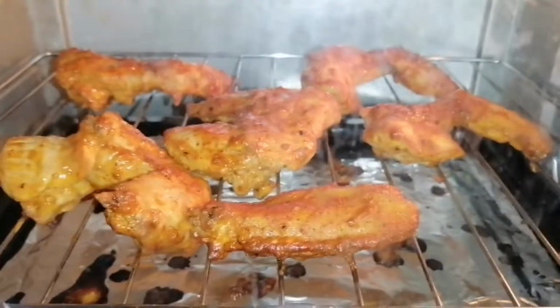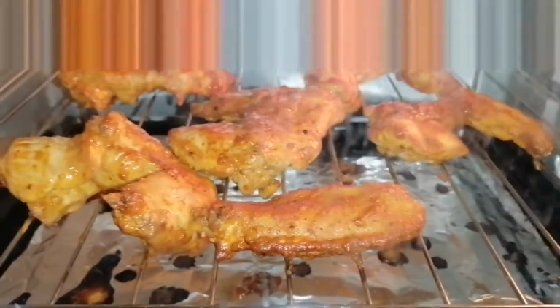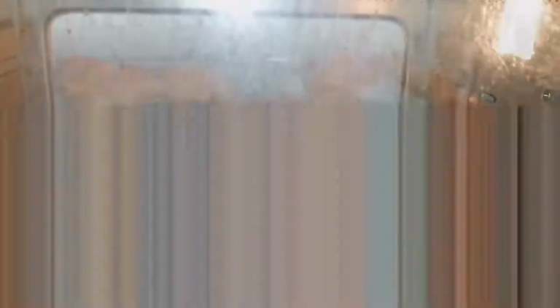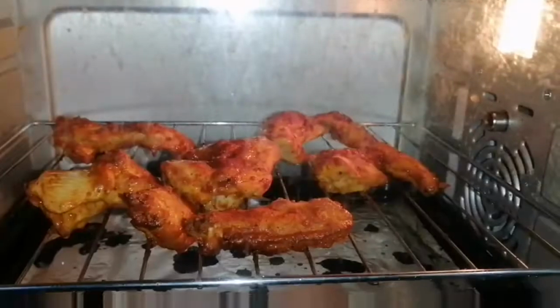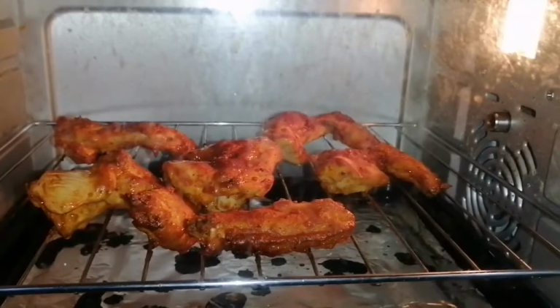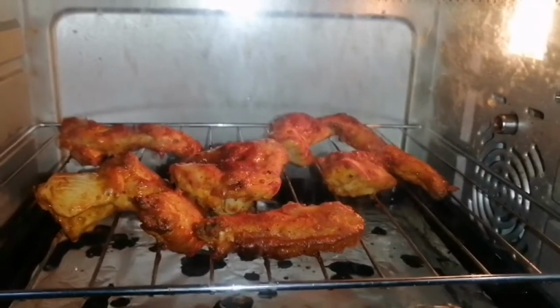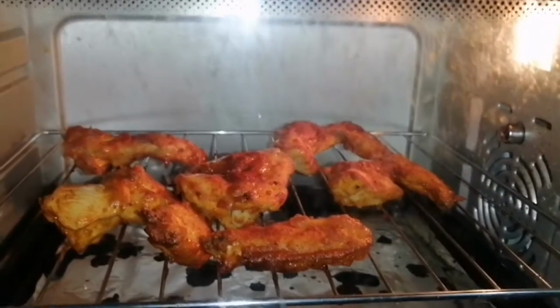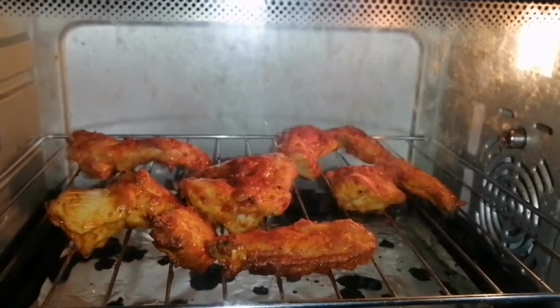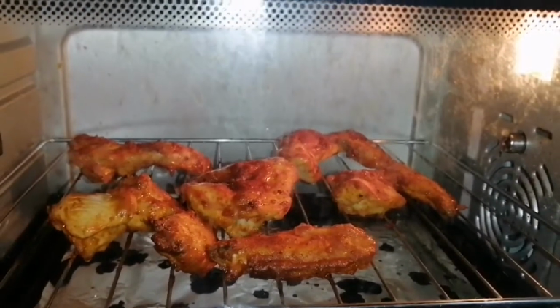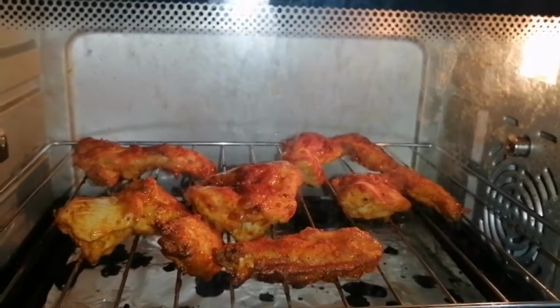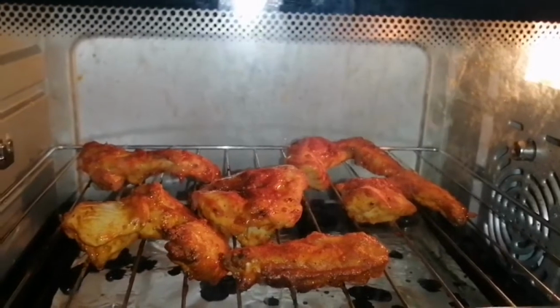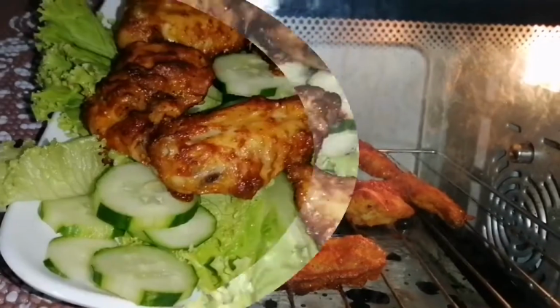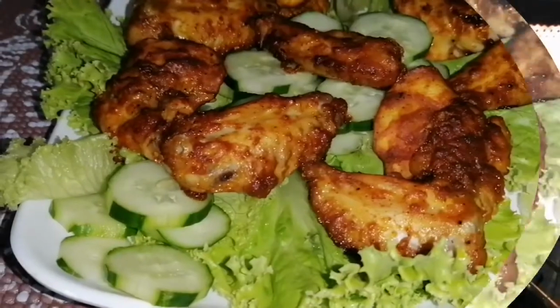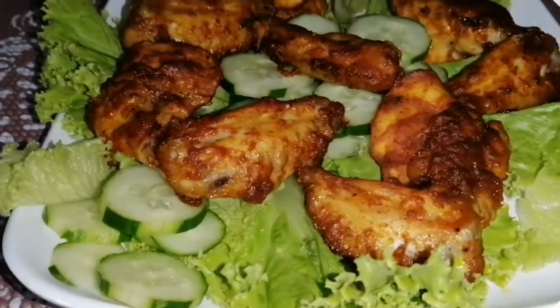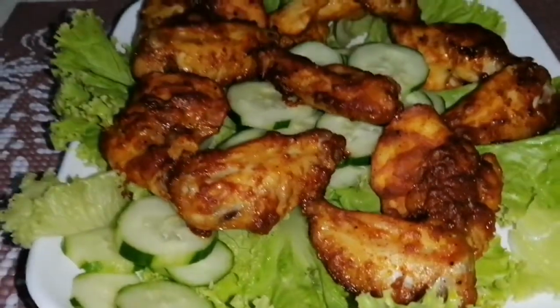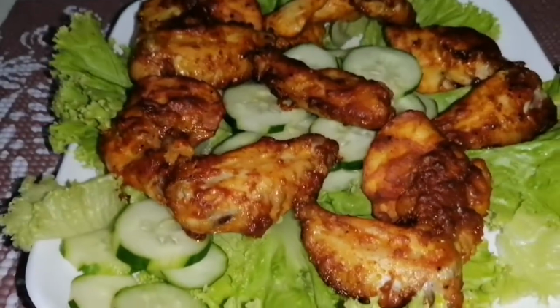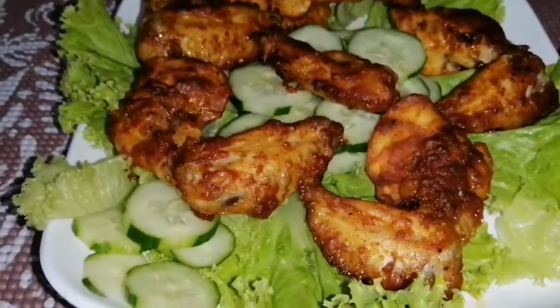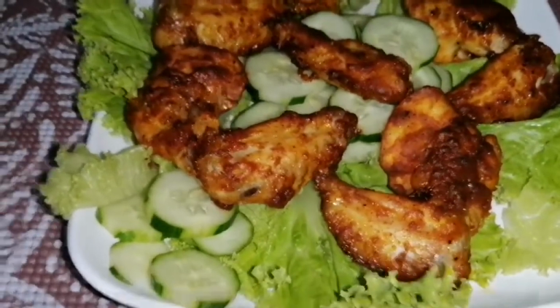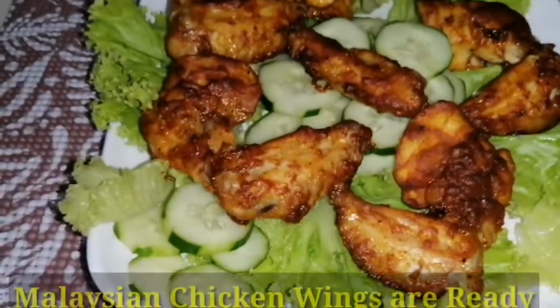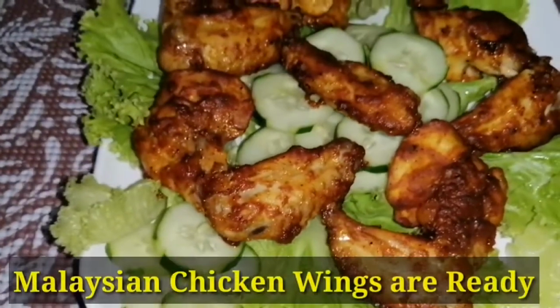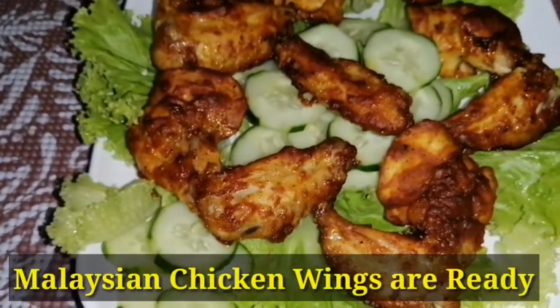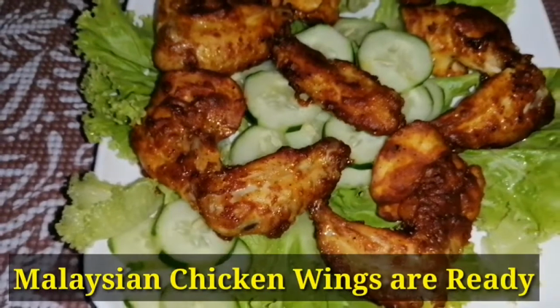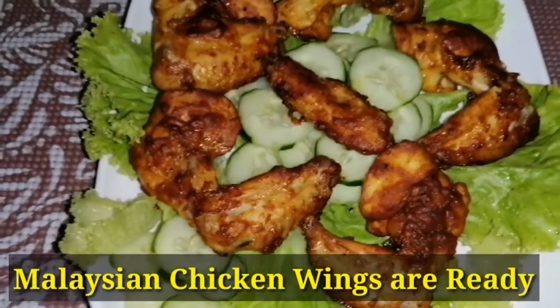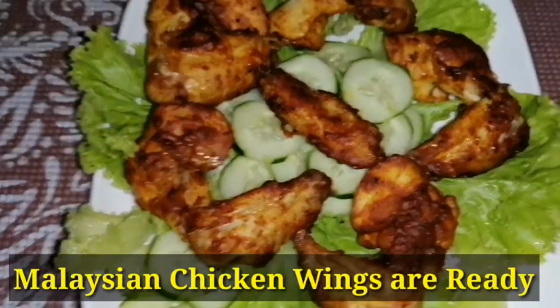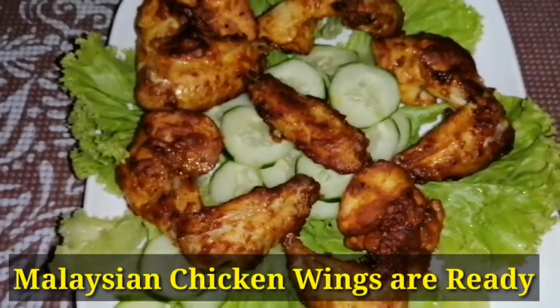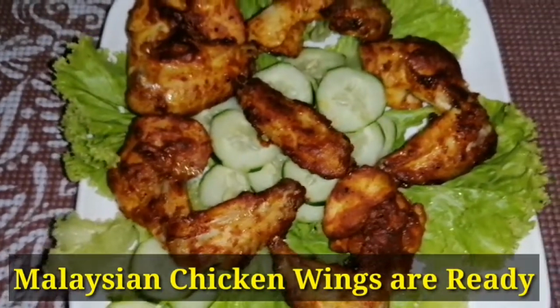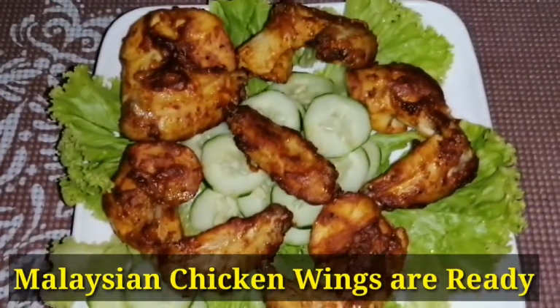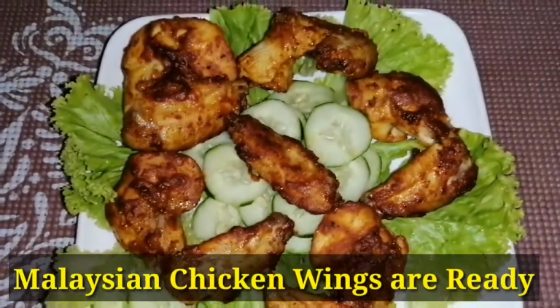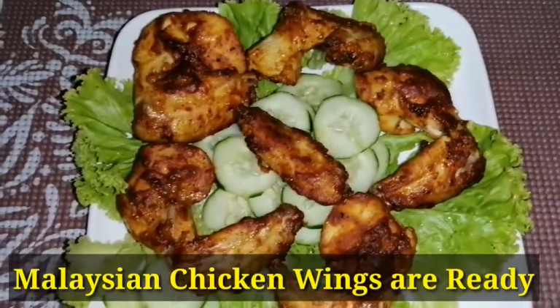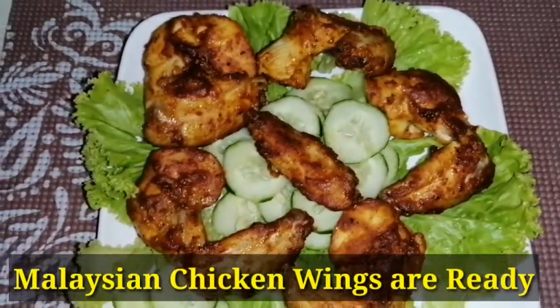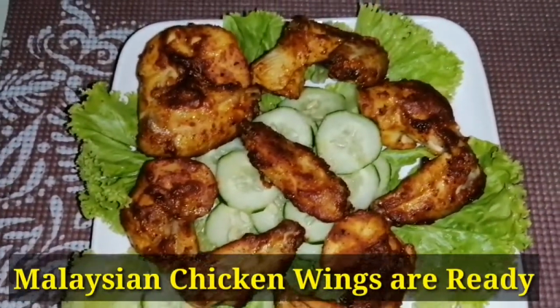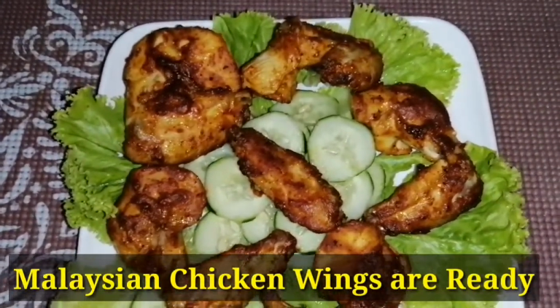The chicken wings are ready after 40 minutes. We will show you how the chicken wings look. It is a very delicious recipe — enjoy the video.